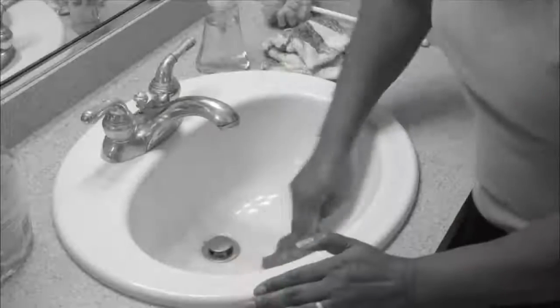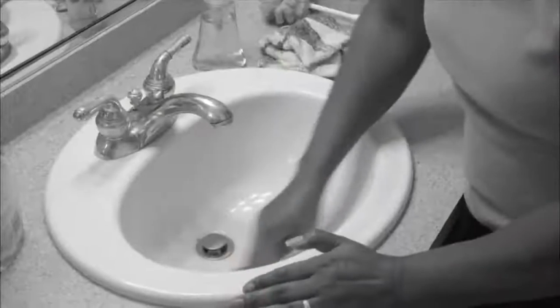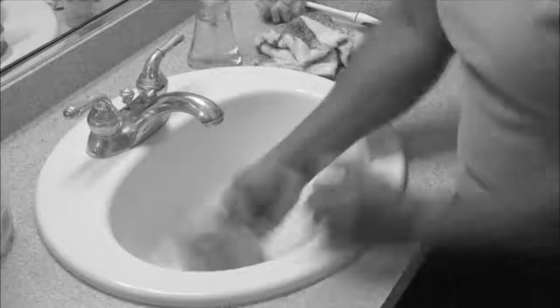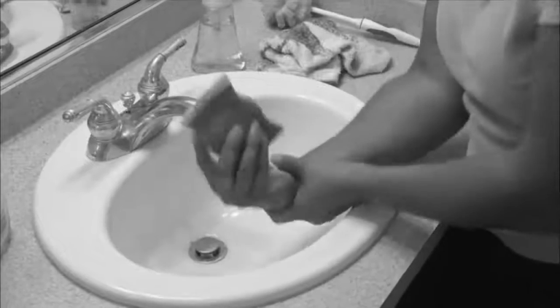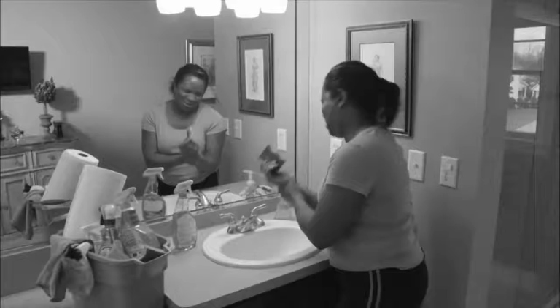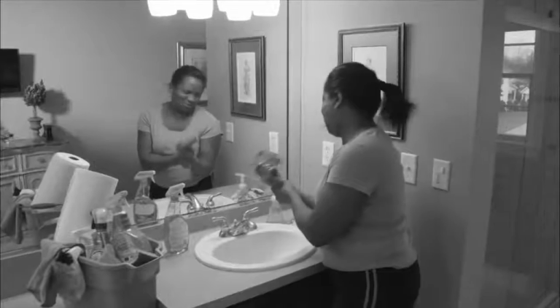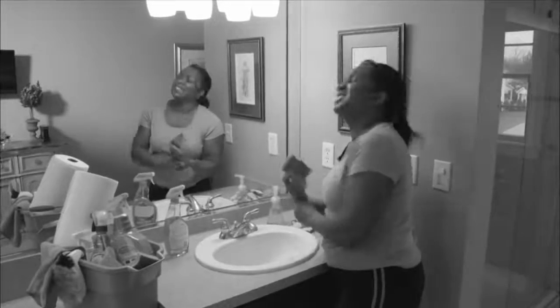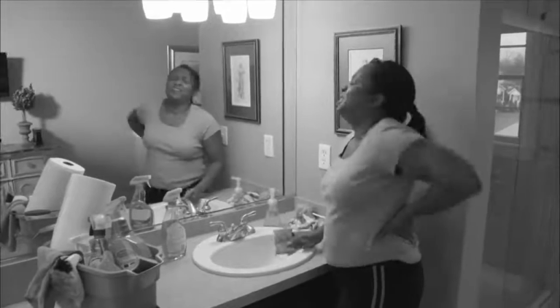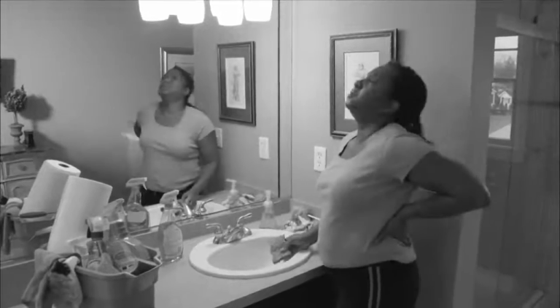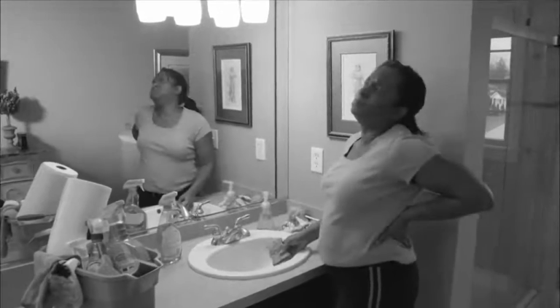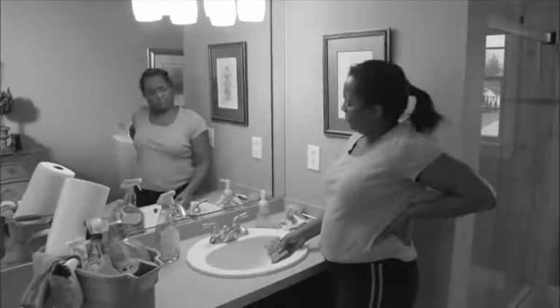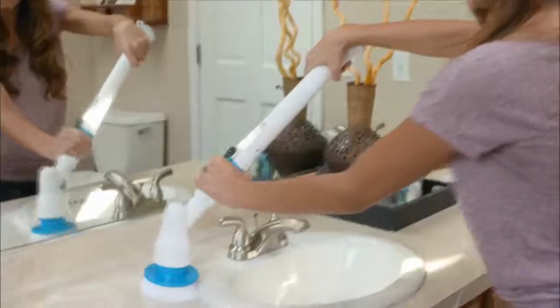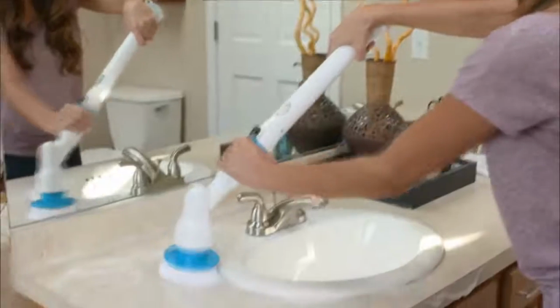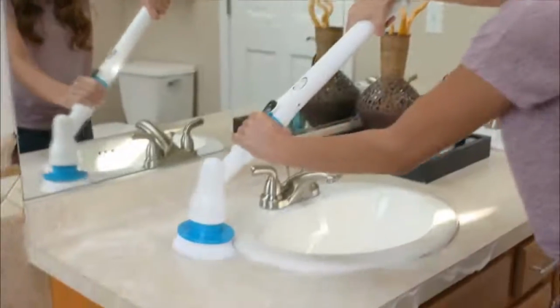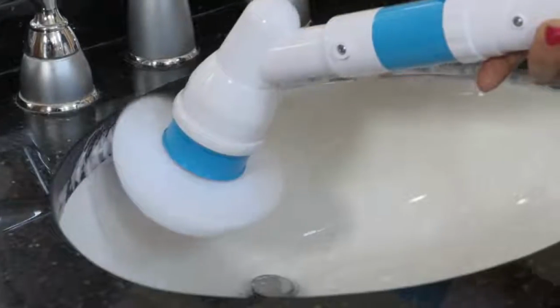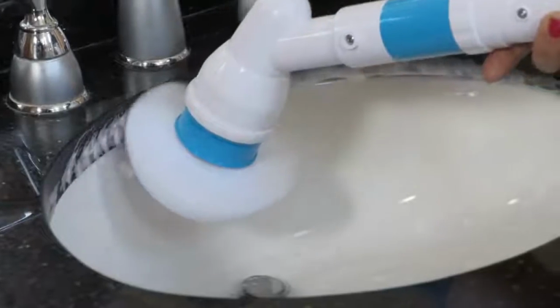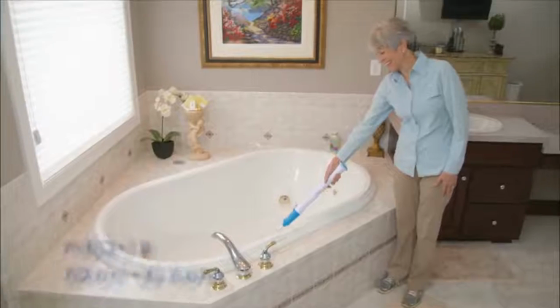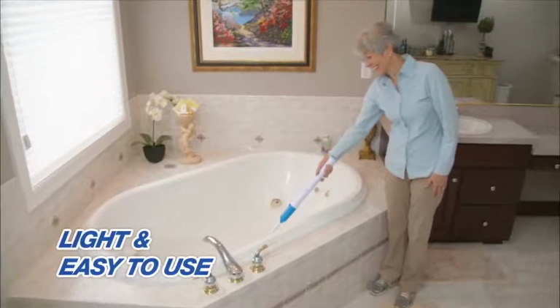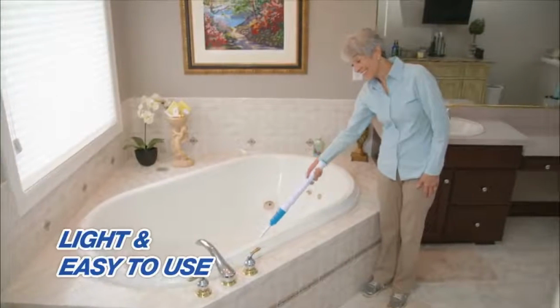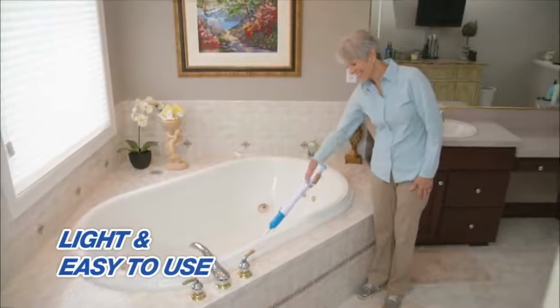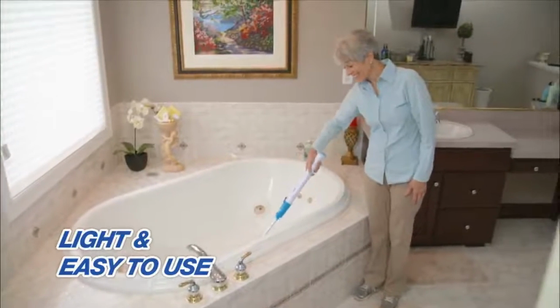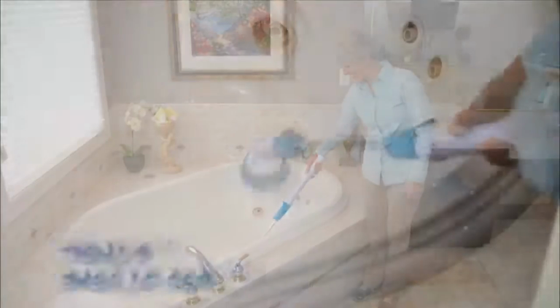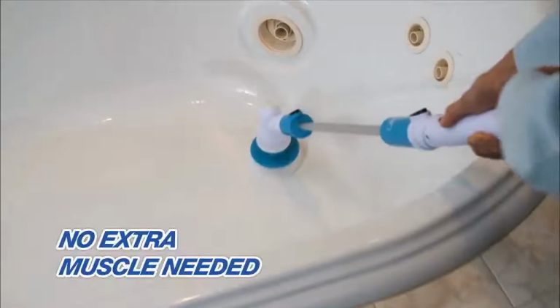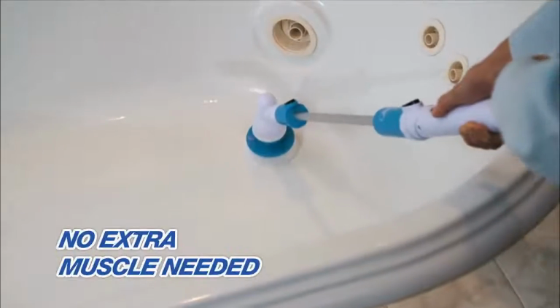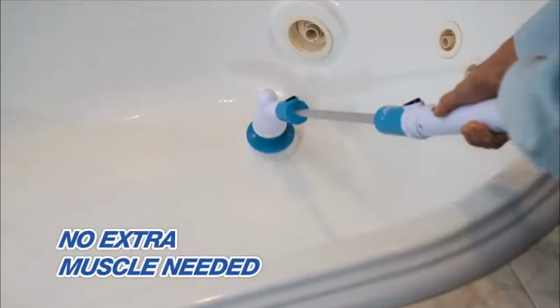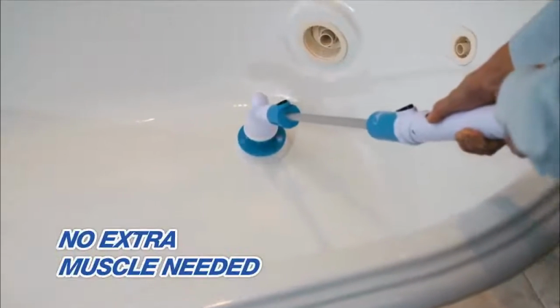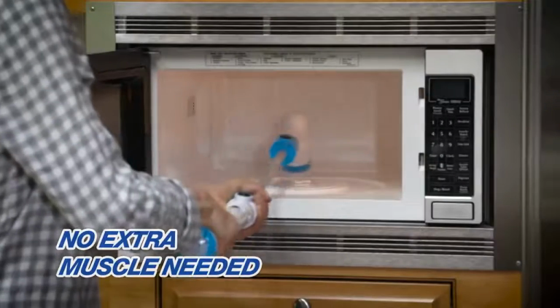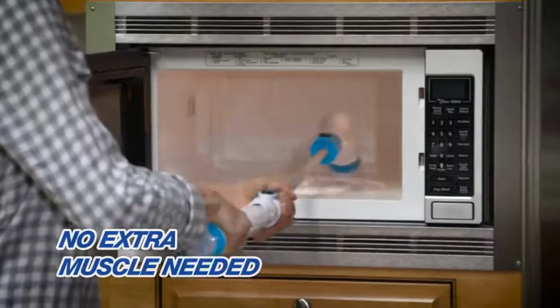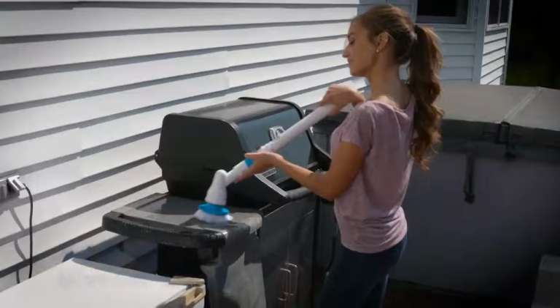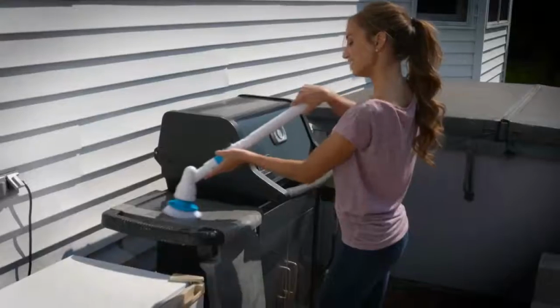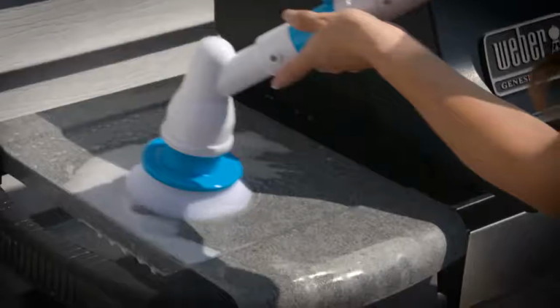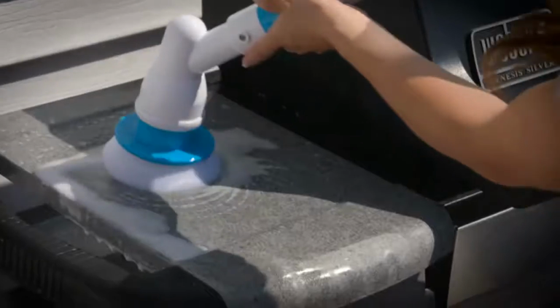Cleaning doesn't have to take all day — there has to be an easier way. The Hurricane Spin Scrubber is so light and easy to use. No extra muscle needed; the Spin Scrubber does all the work for you.